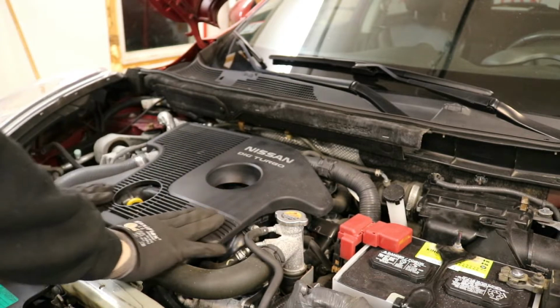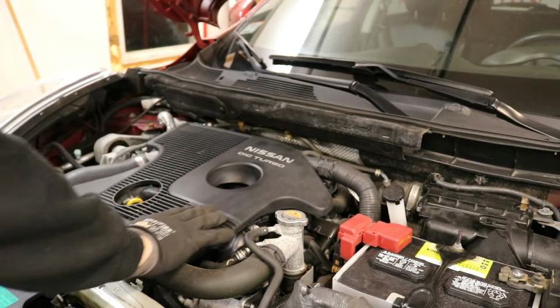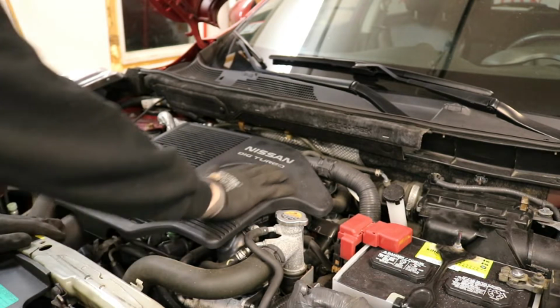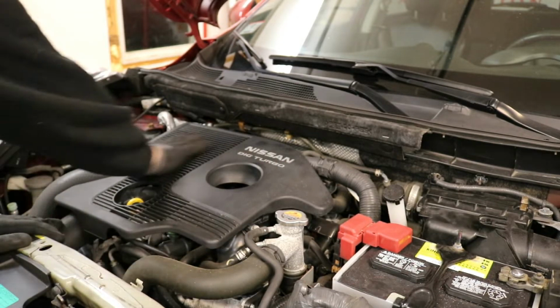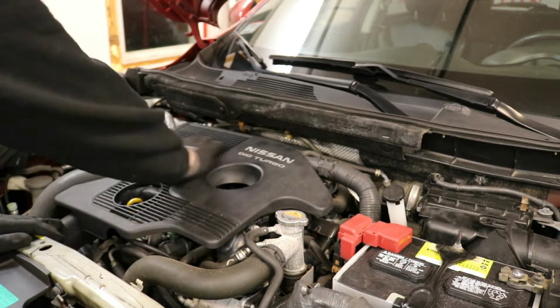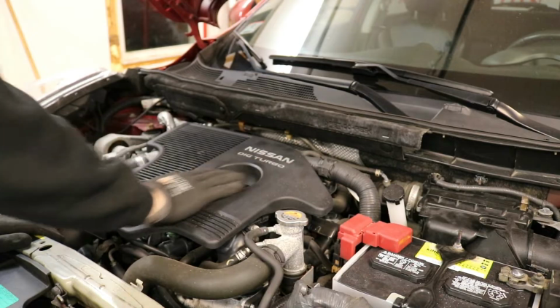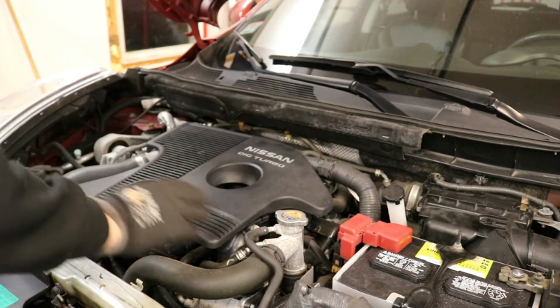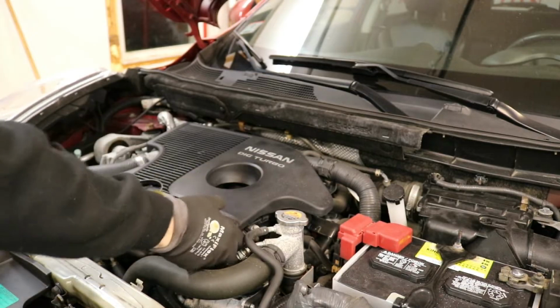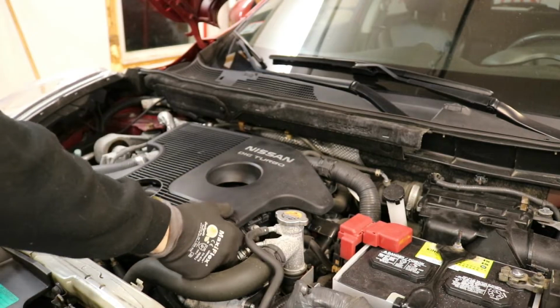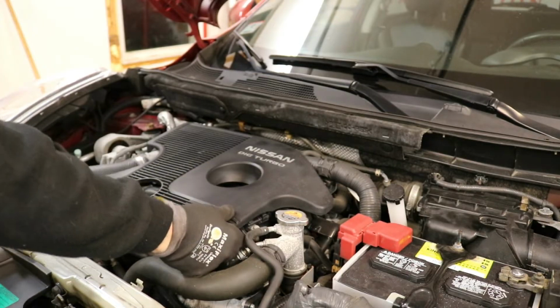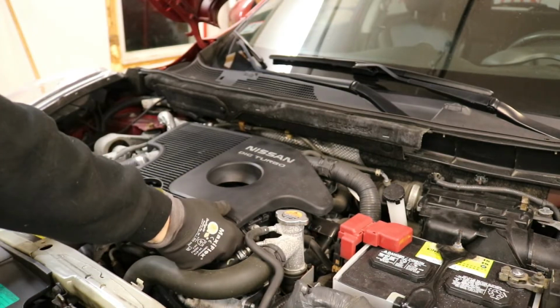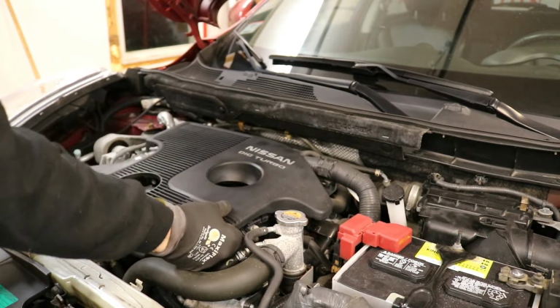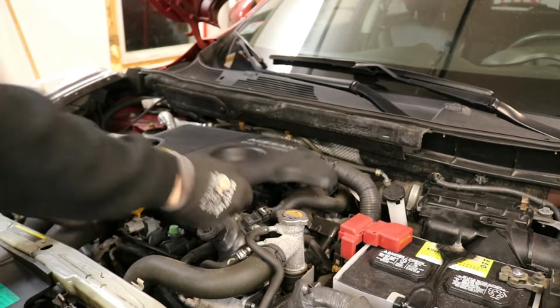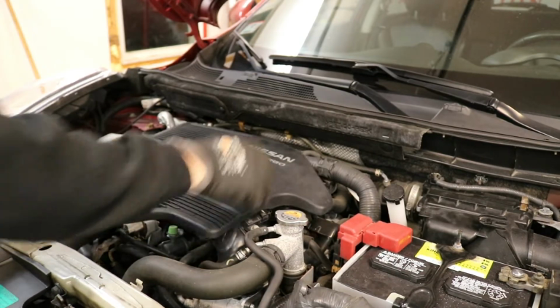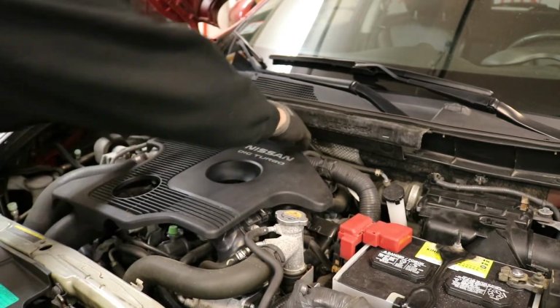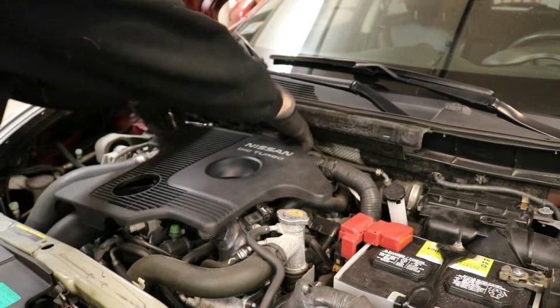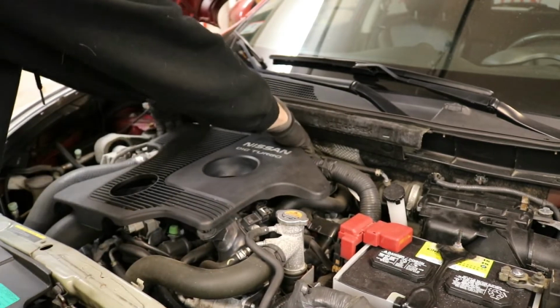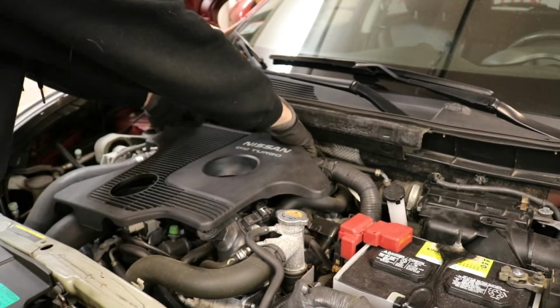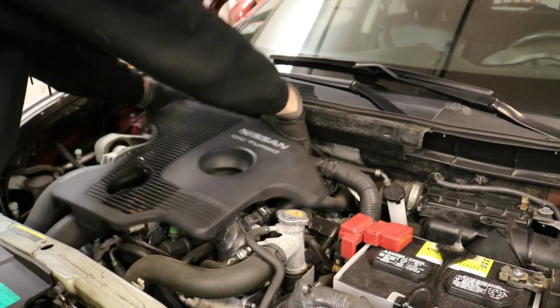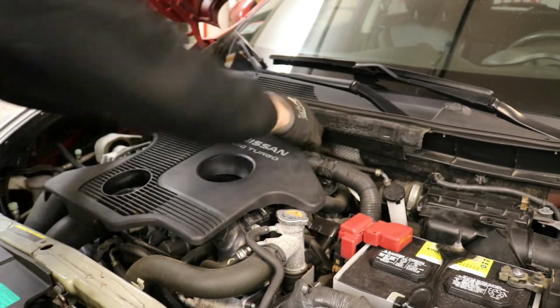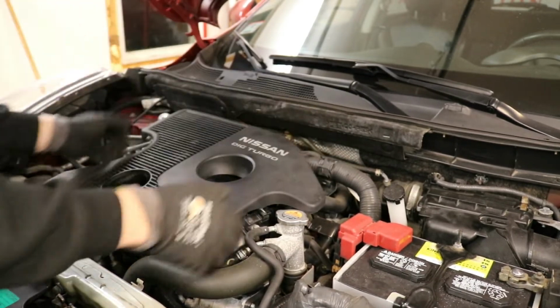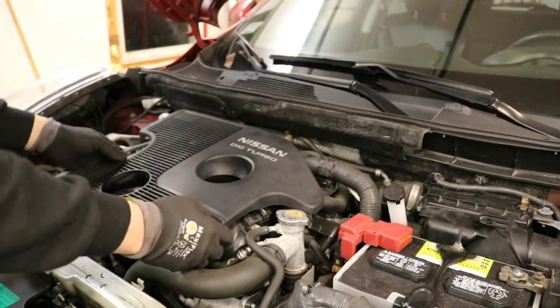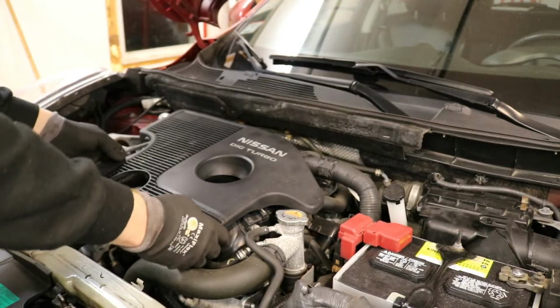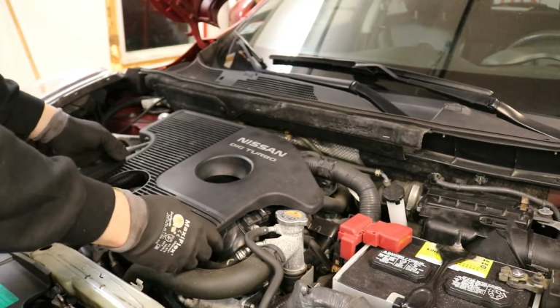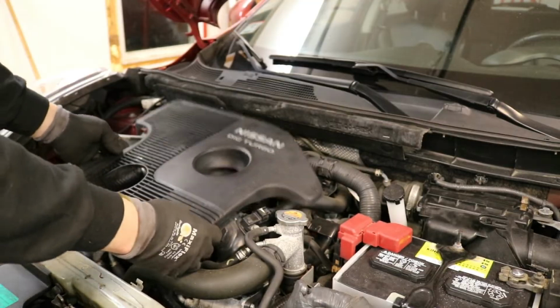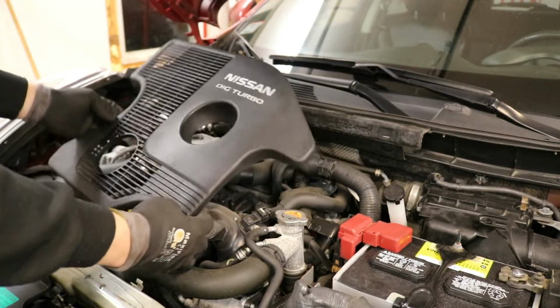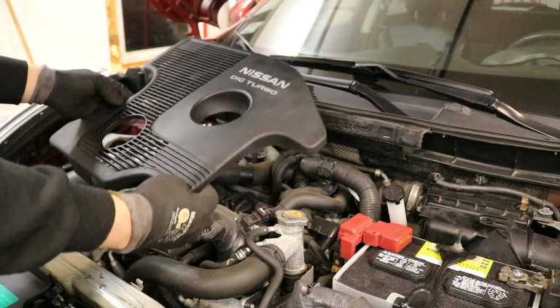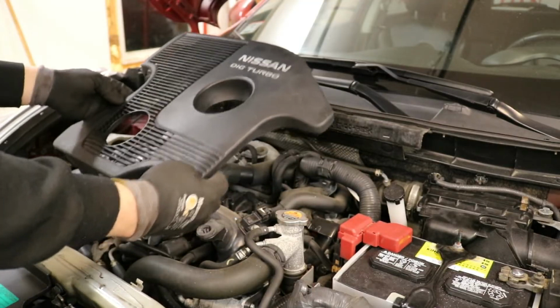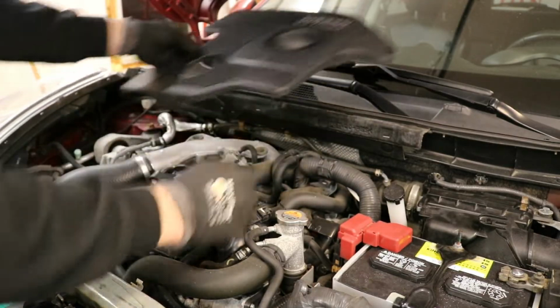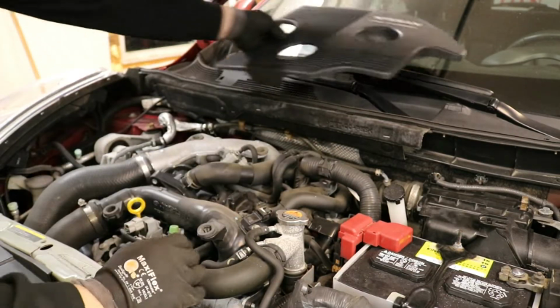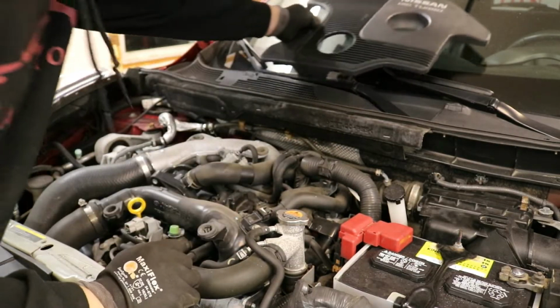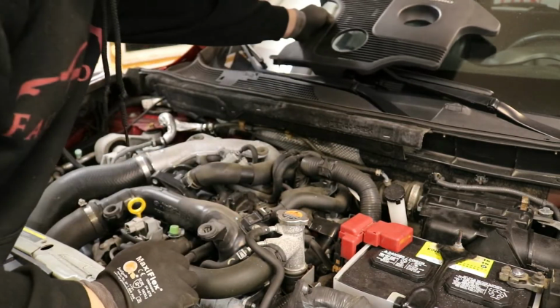This car is completely stock, so we have our engine cover. We're going to go ahead and remove that. There are four mounting tabs — we just lift up on those to remove it and set it aside.